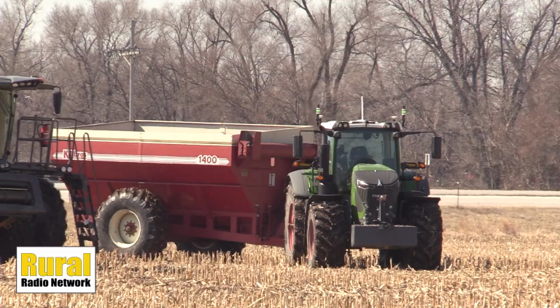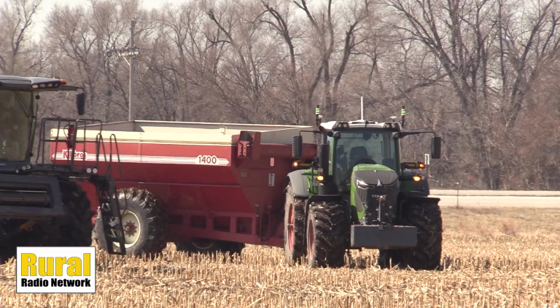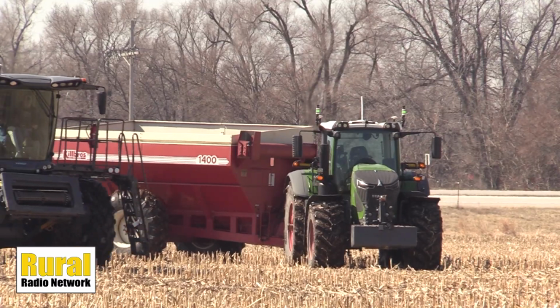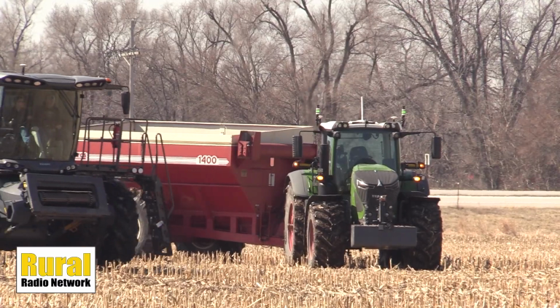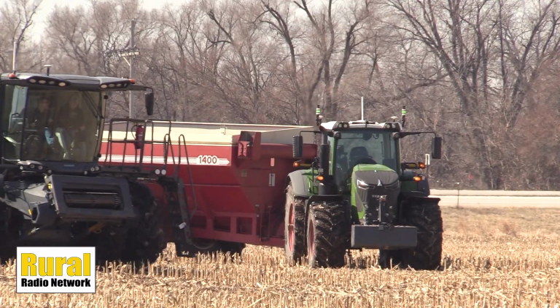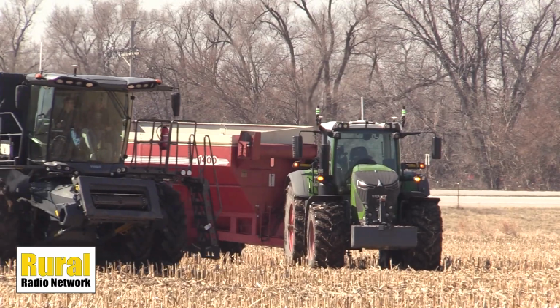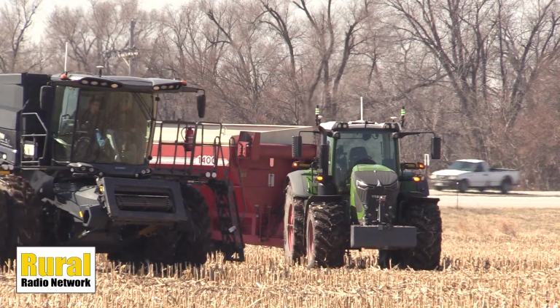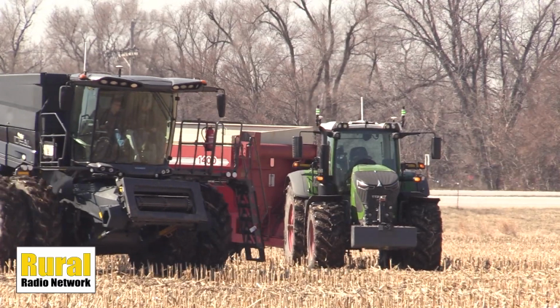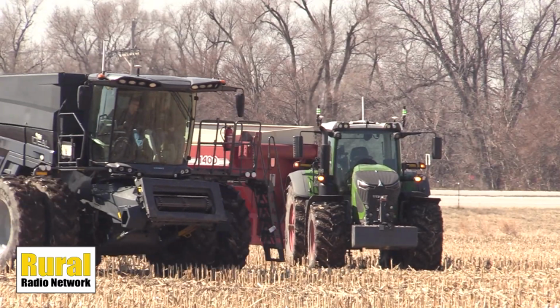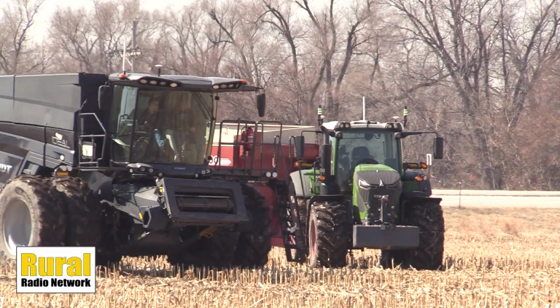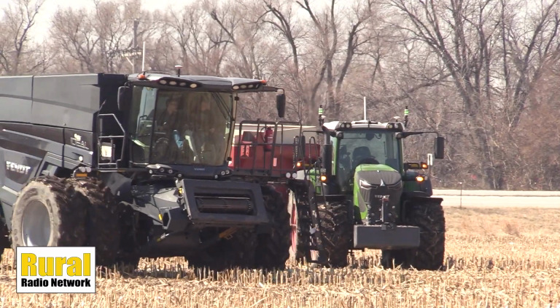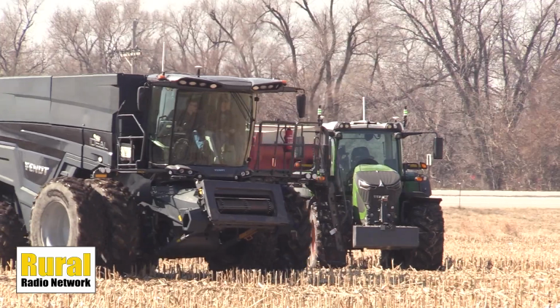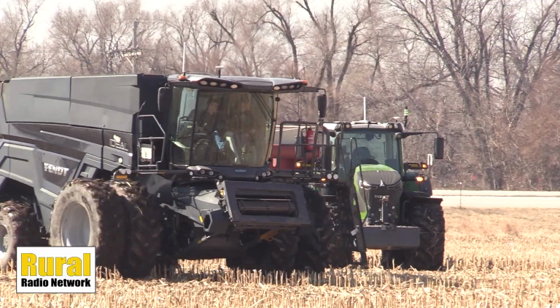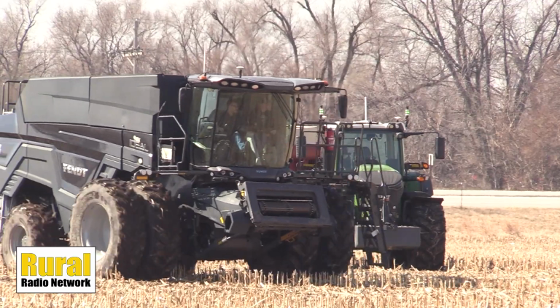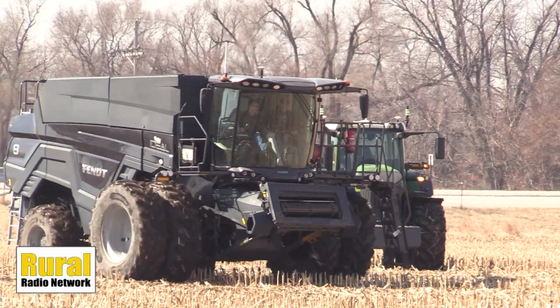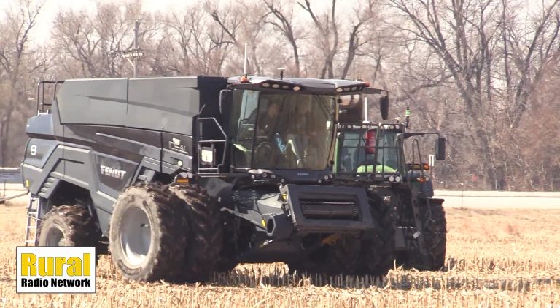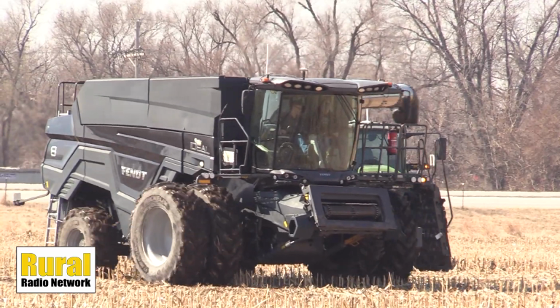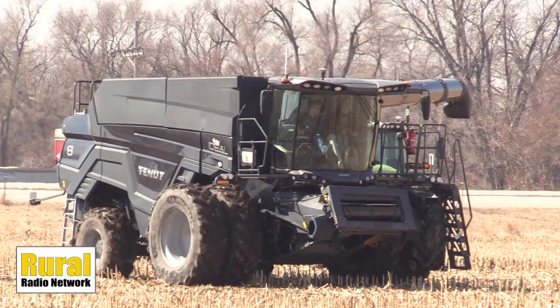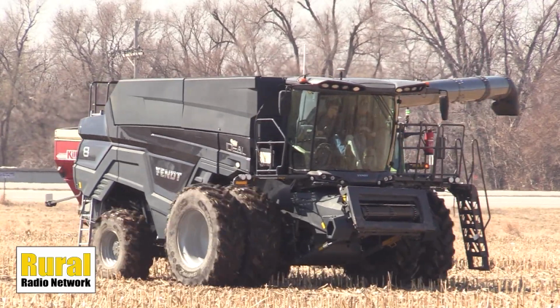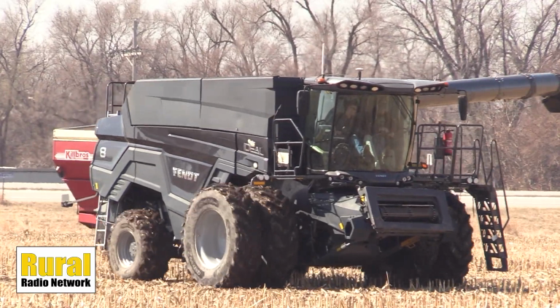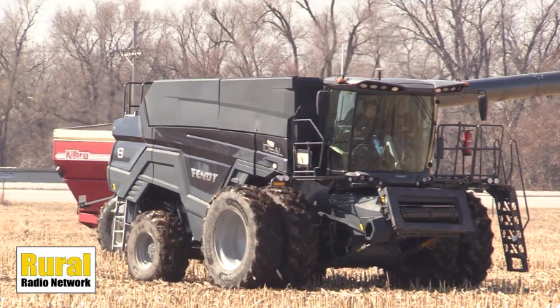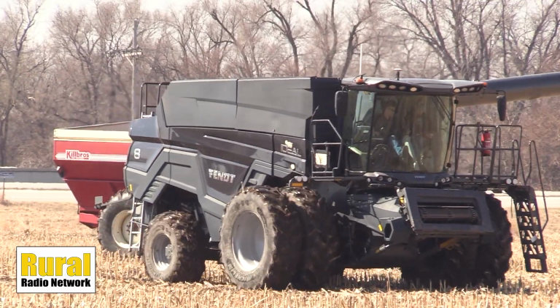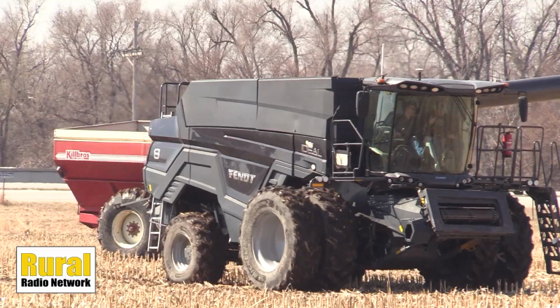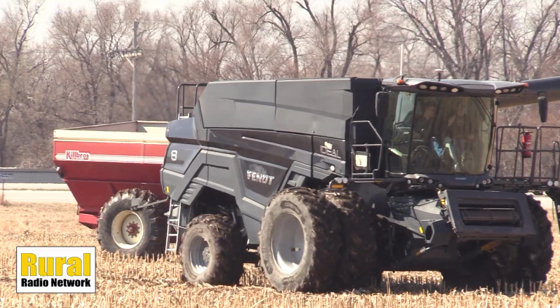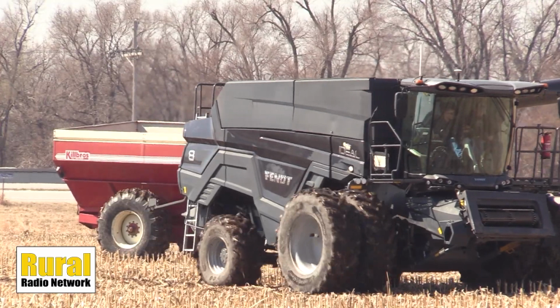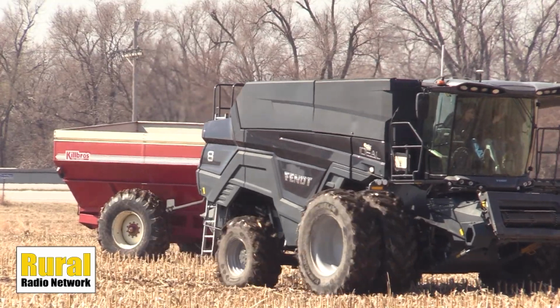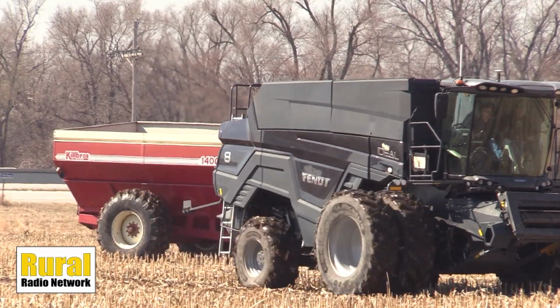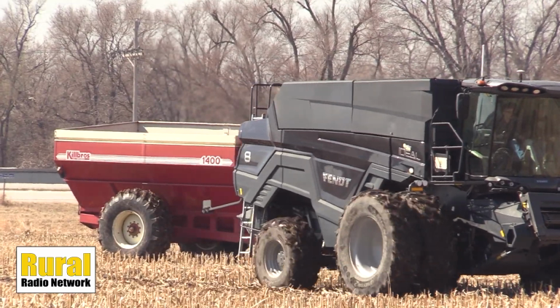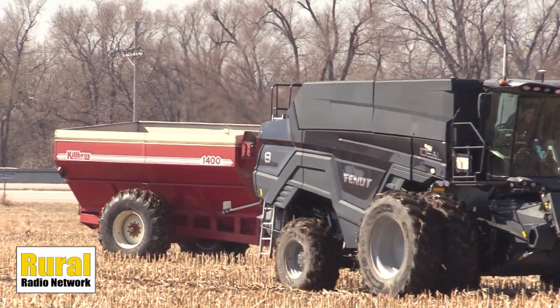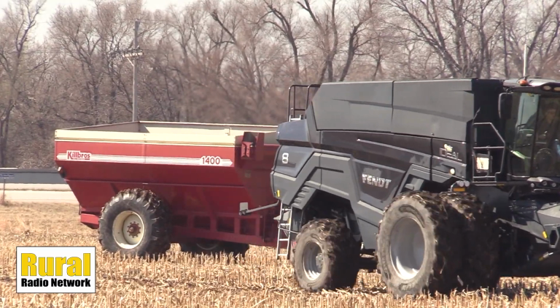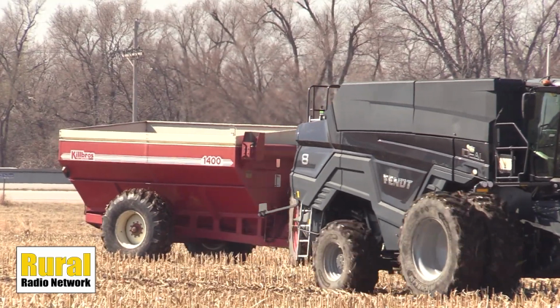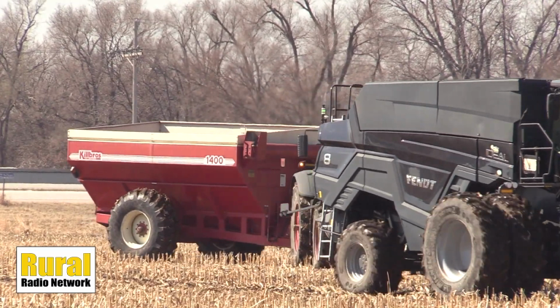What made you come over and want to give it a look? We've been looking at the autonomous cart systems for a long time, and I've known some of the folks at JCA for a while now. I knew this was in the pipeline, and when they said I had the chance to come run it, we definitely had to drive over.